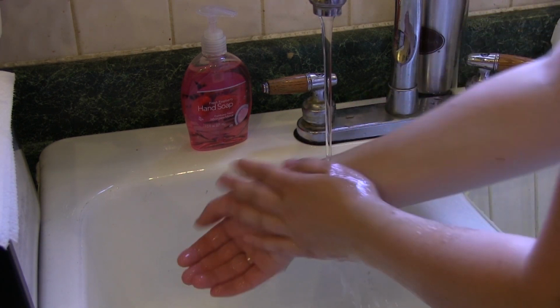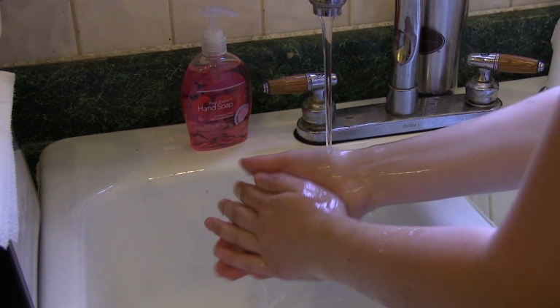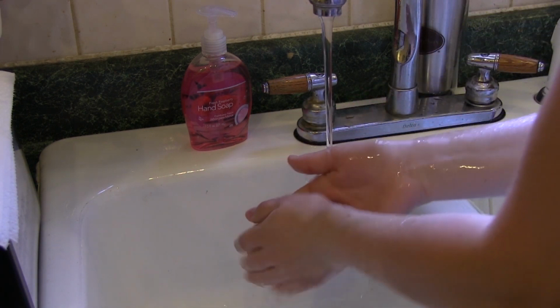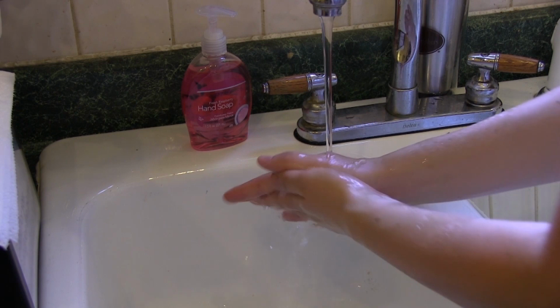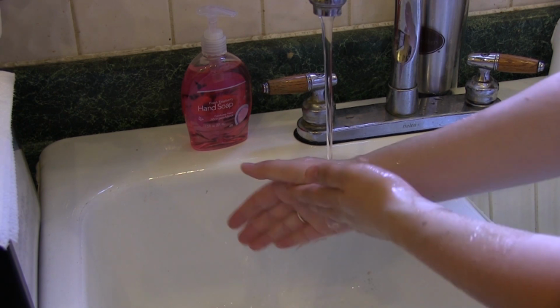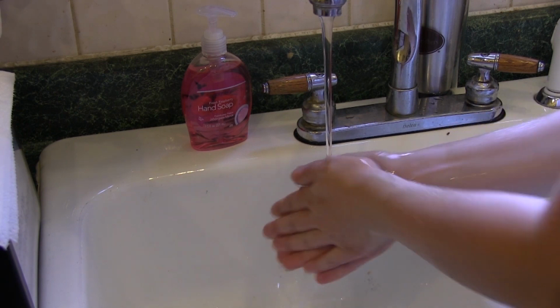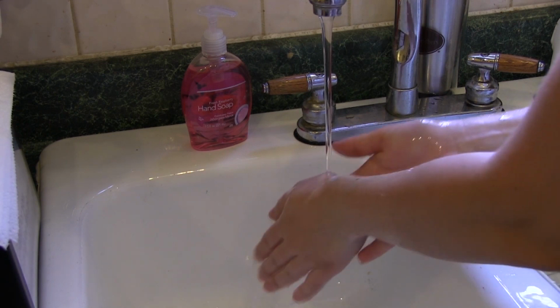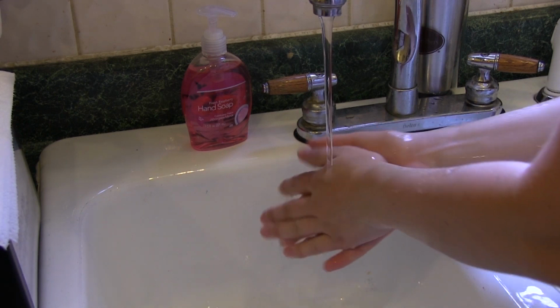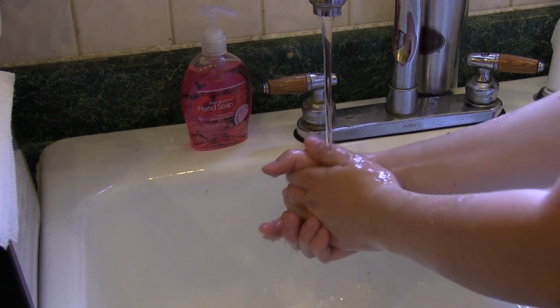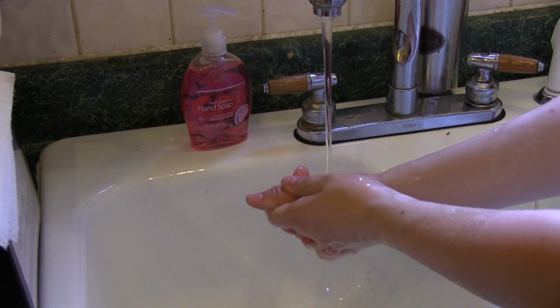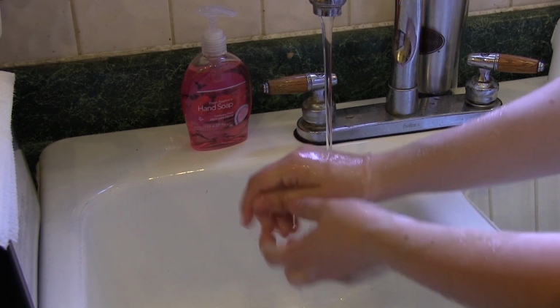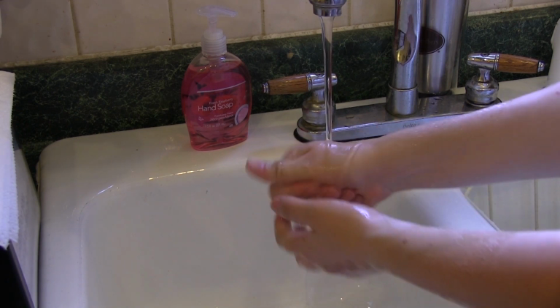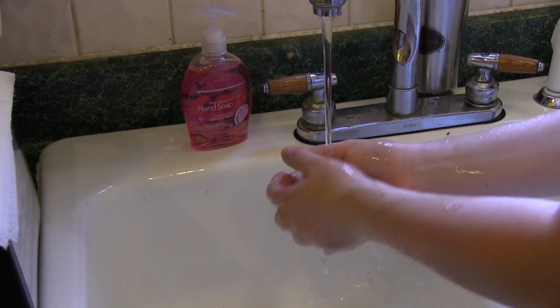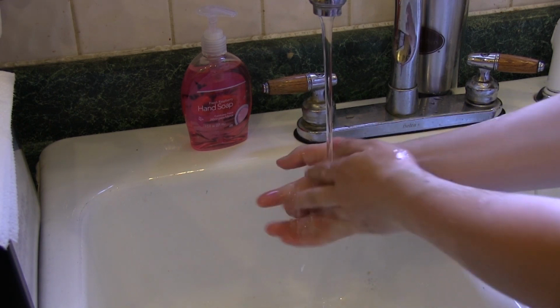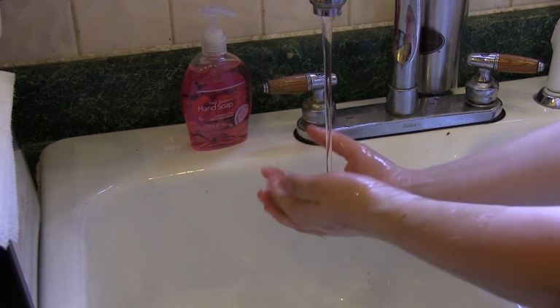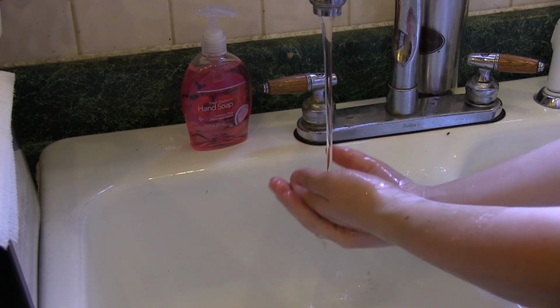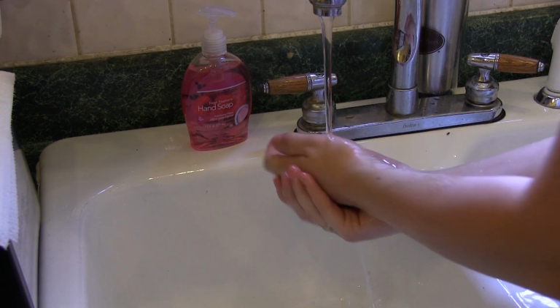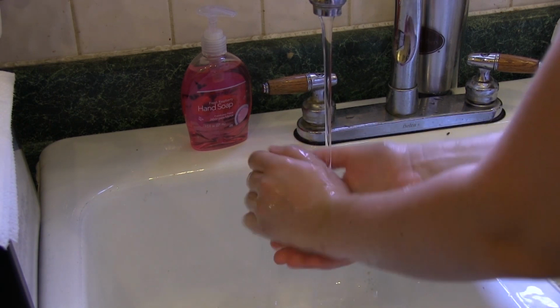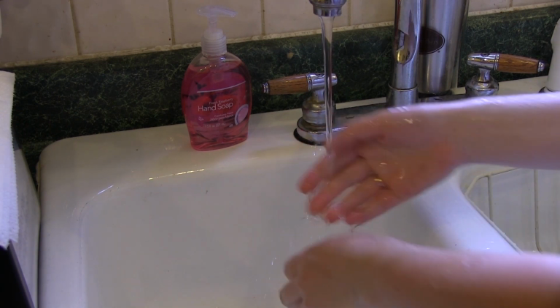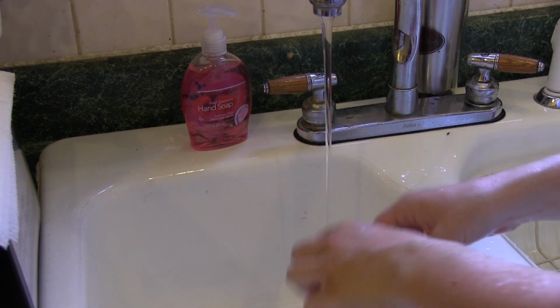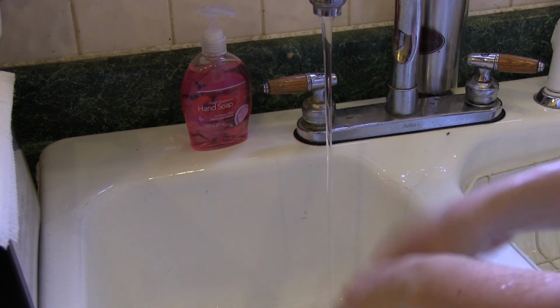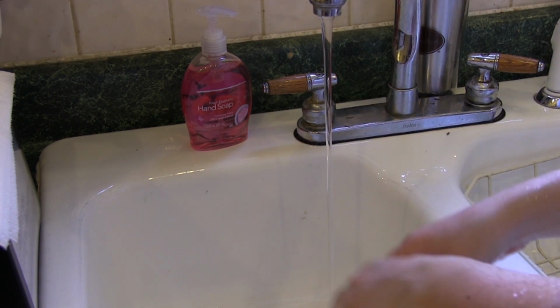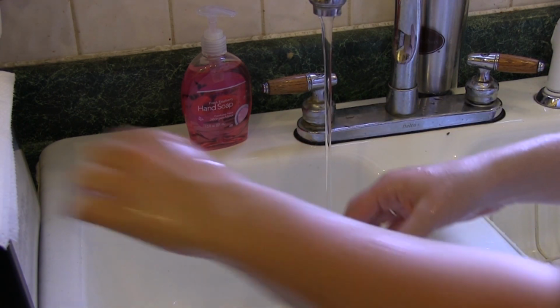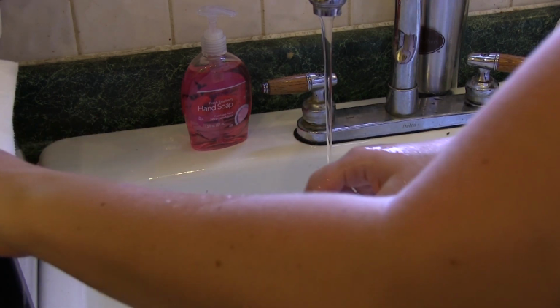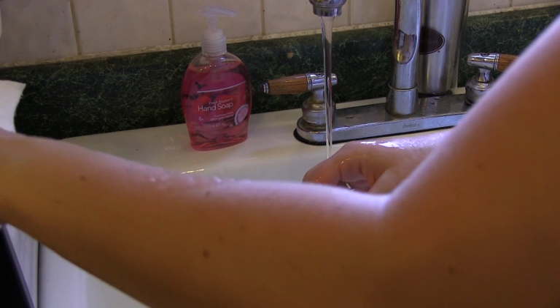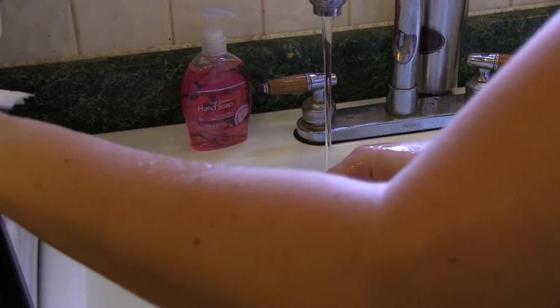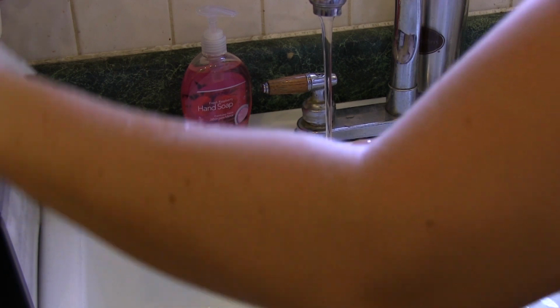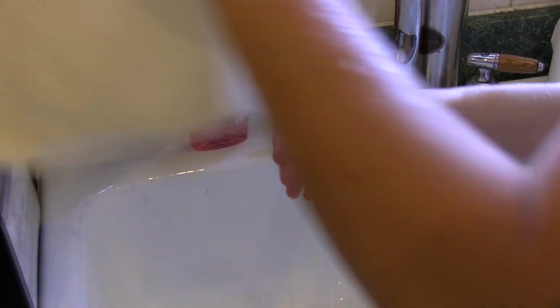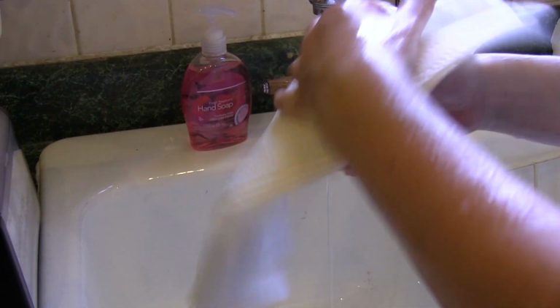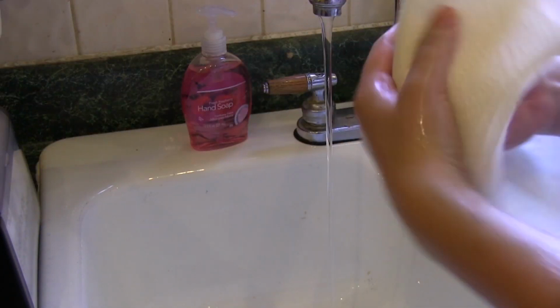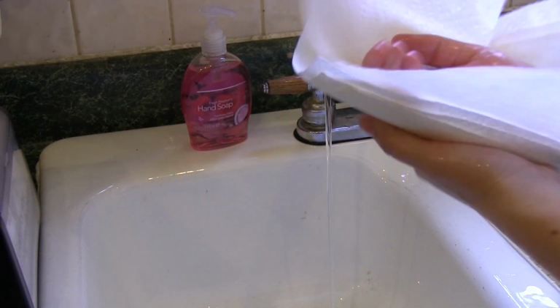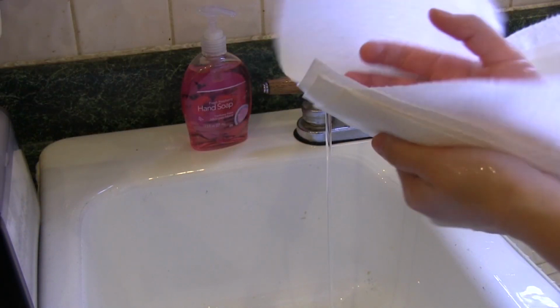Fourth, rinse your hands and arms thoroughly under running warm water. Last, dry your hands and arms with a single use paper towel or a hand dryer.